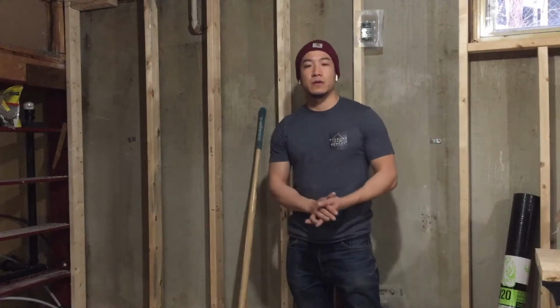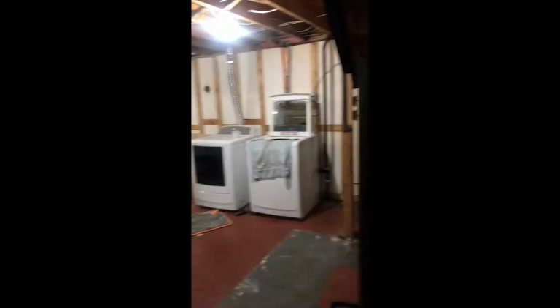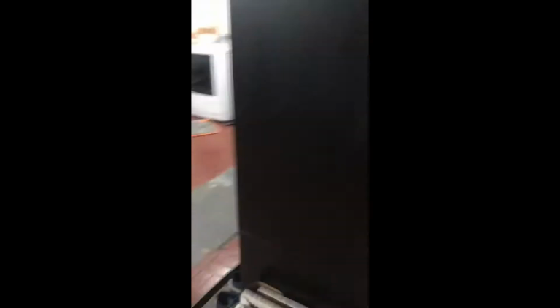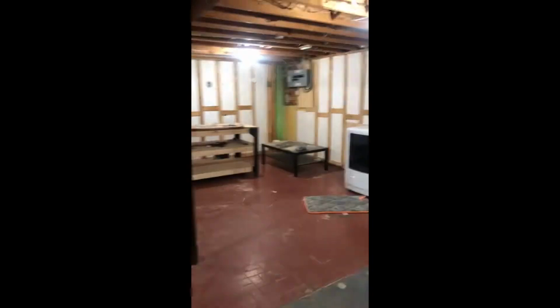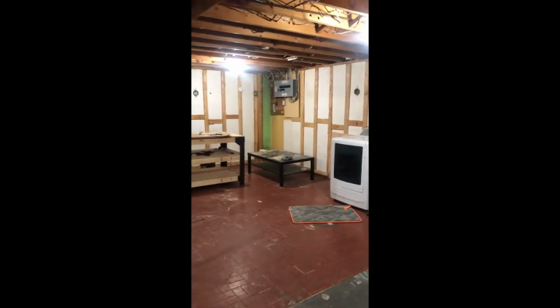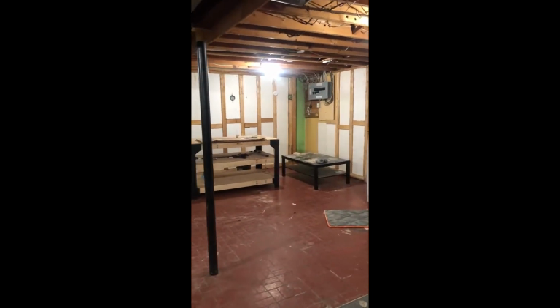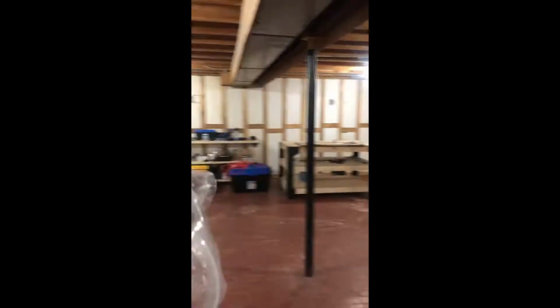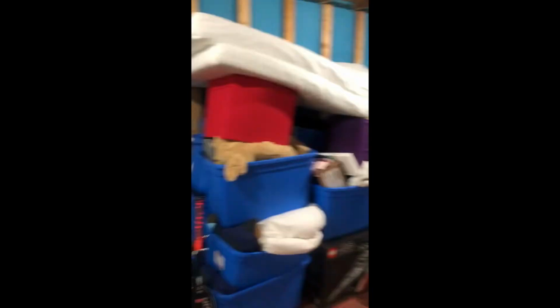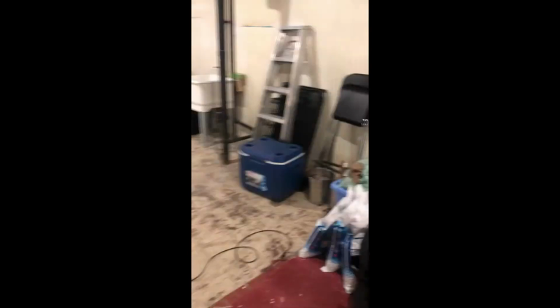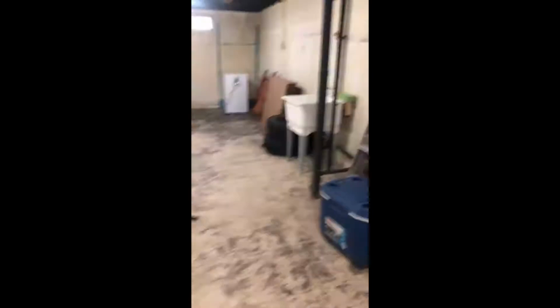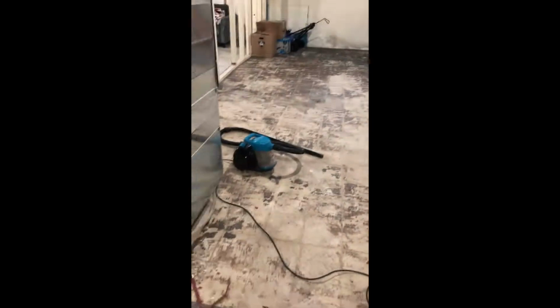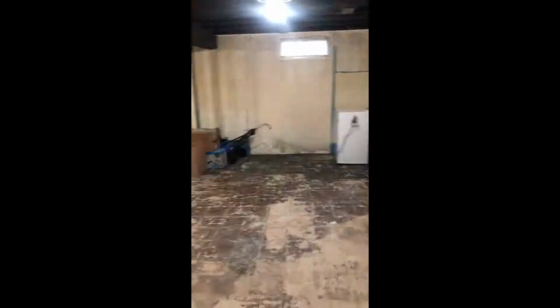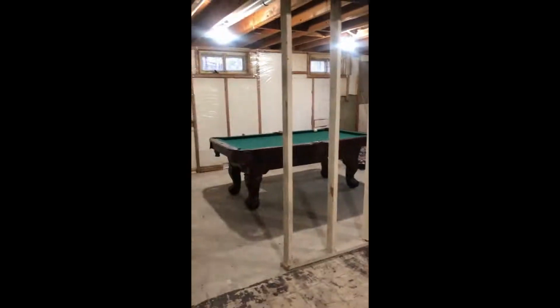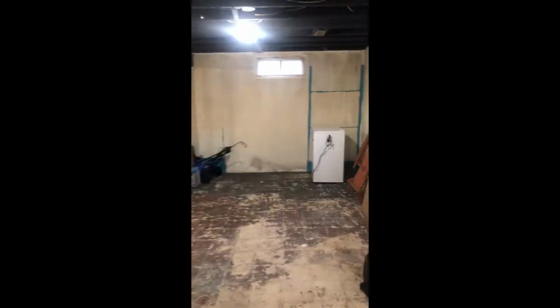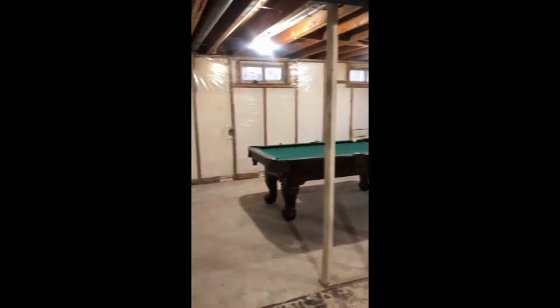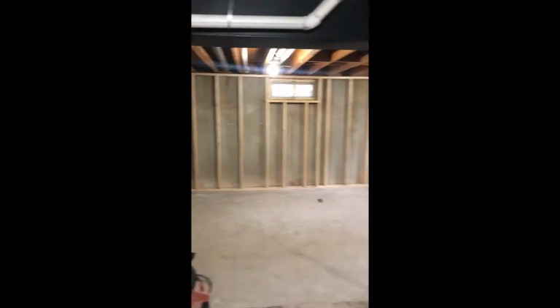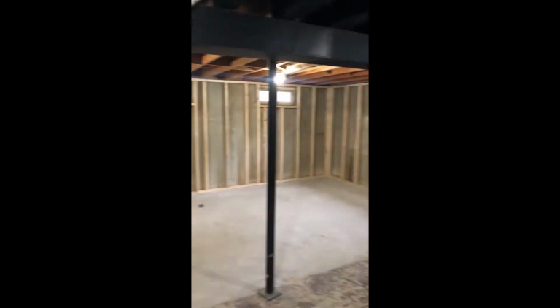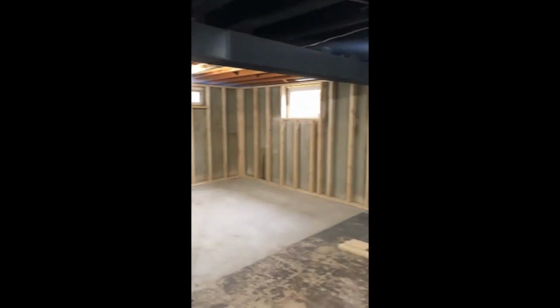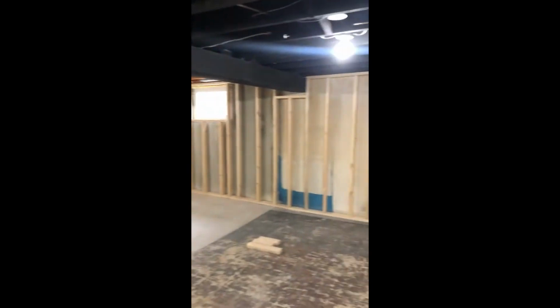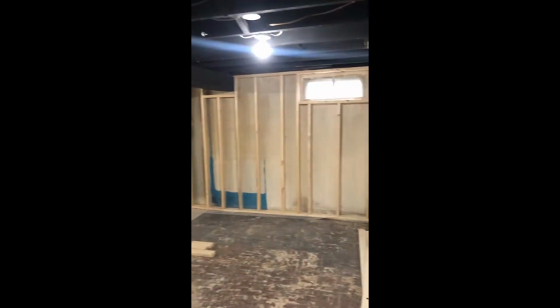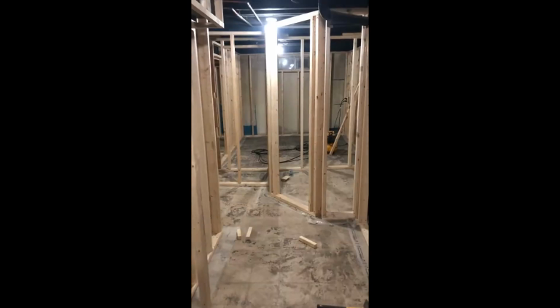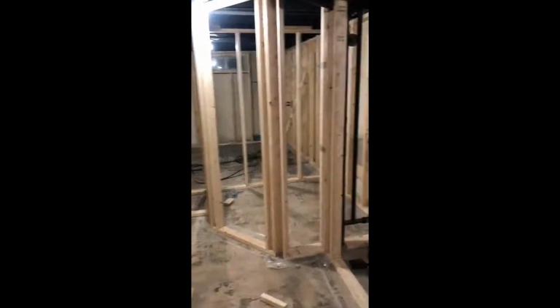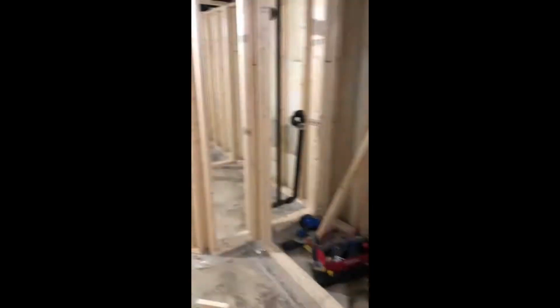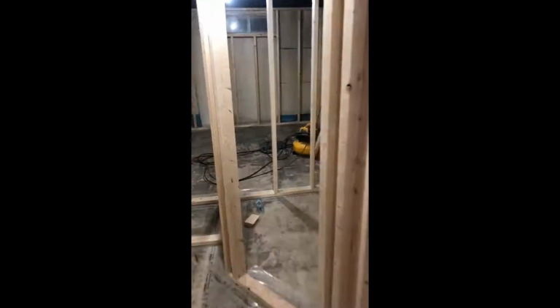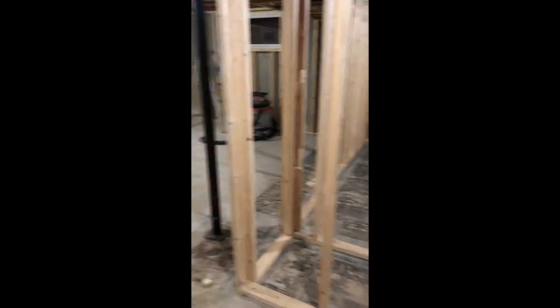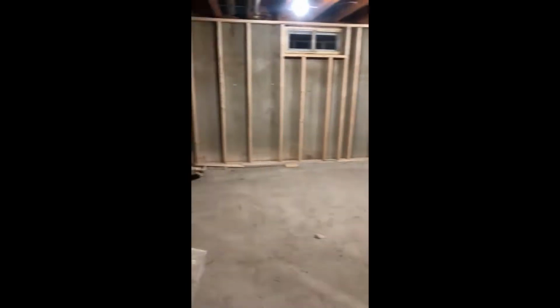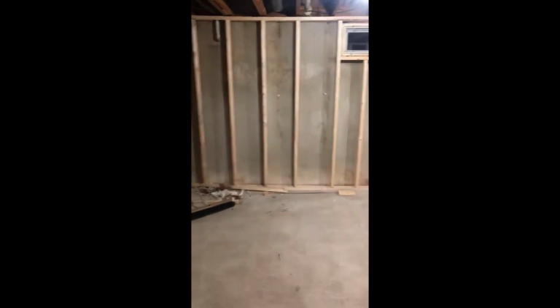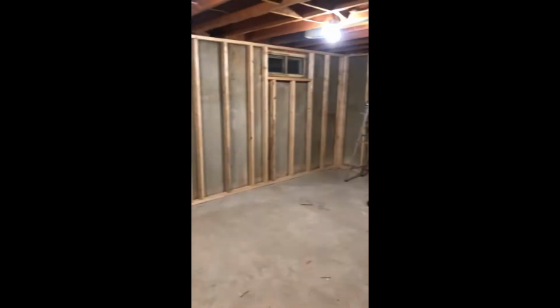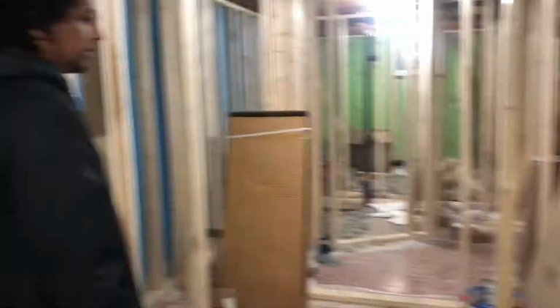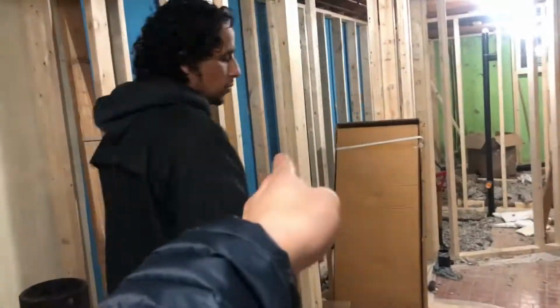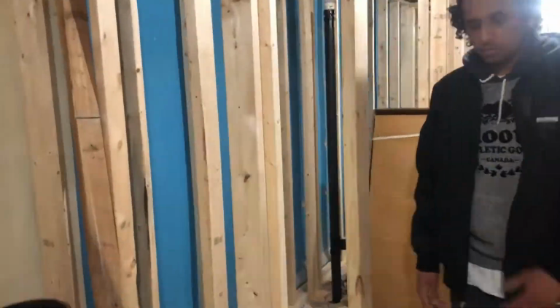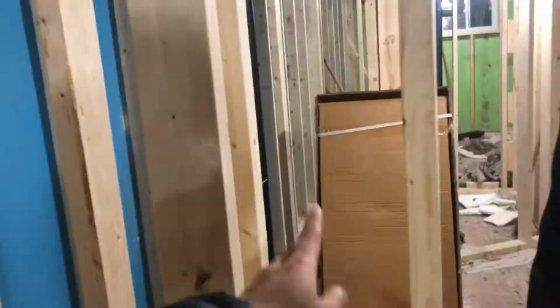Welcome to Pure Function Renovations. This is a DIY channel to show you some of the home renovations that we've been doing. The current project is renovating a basement to include a basement in-law suite.